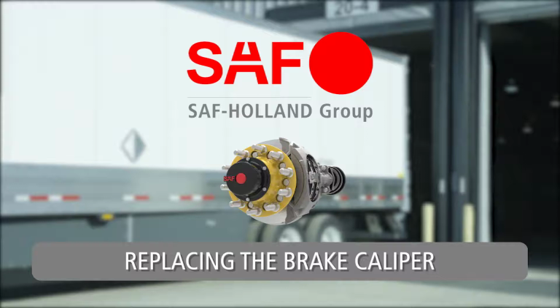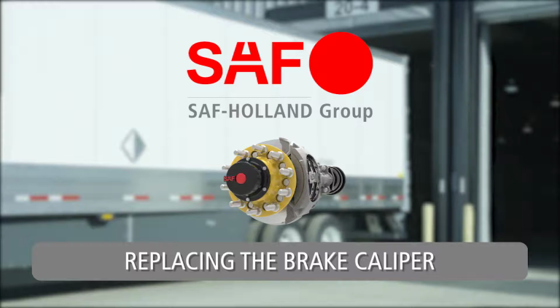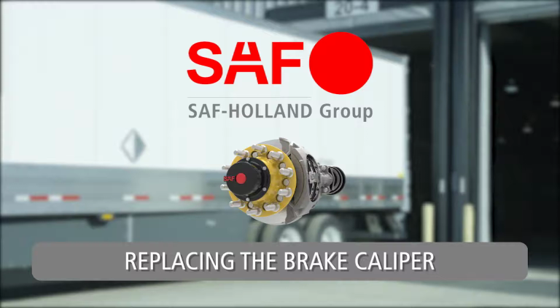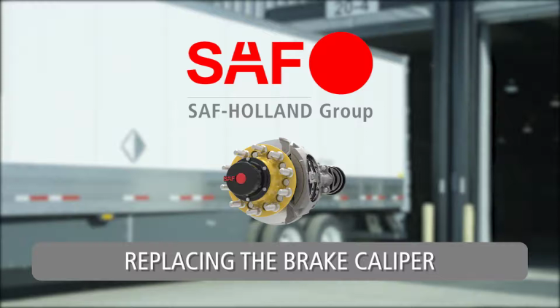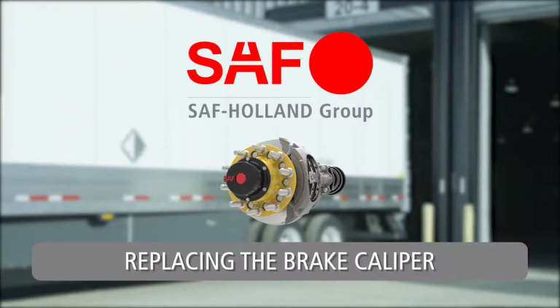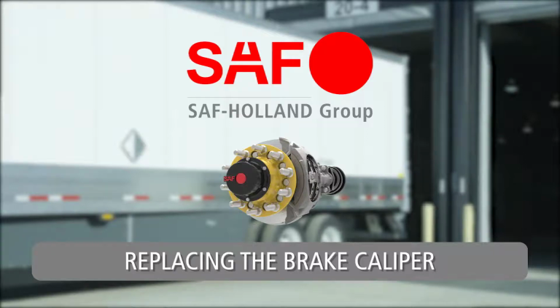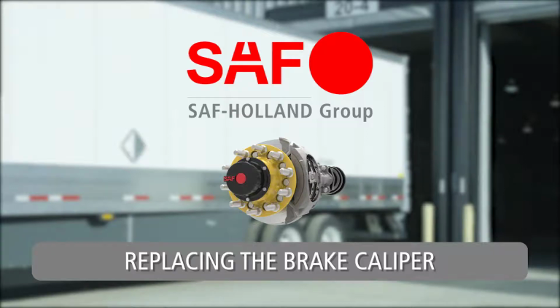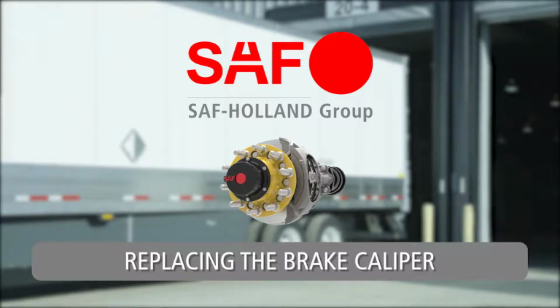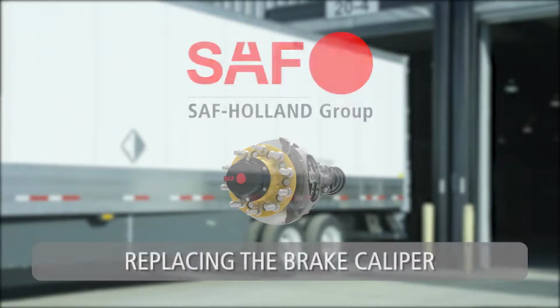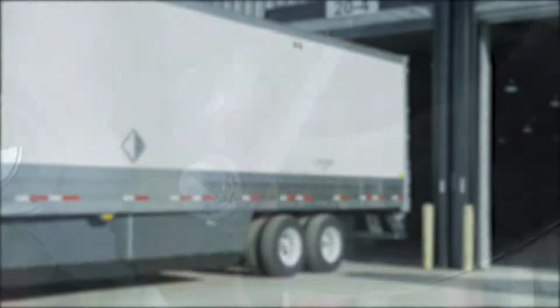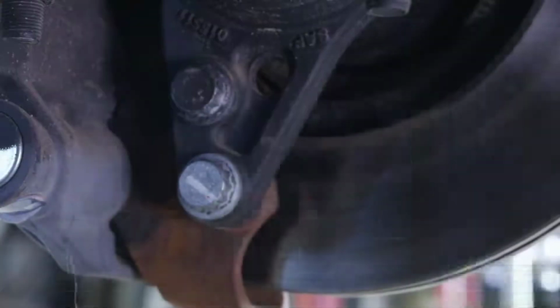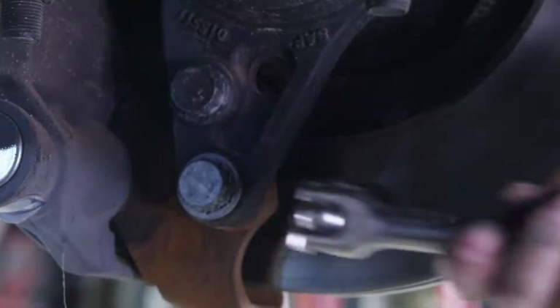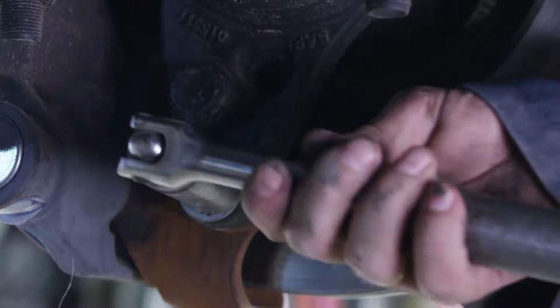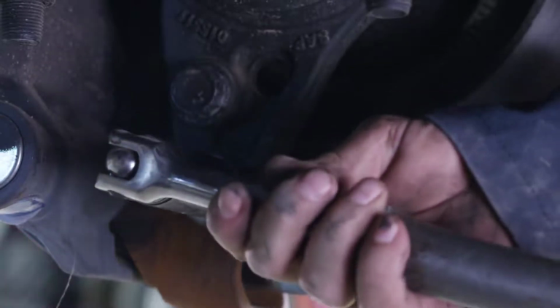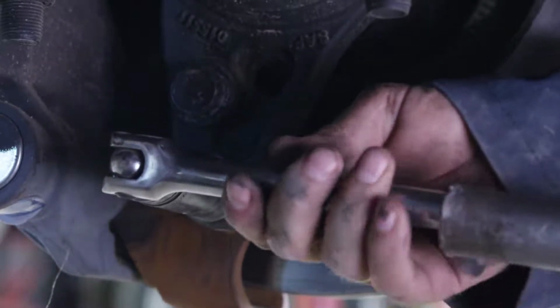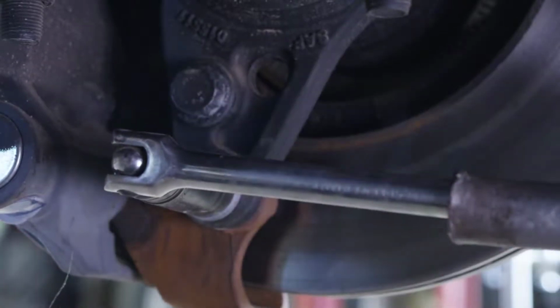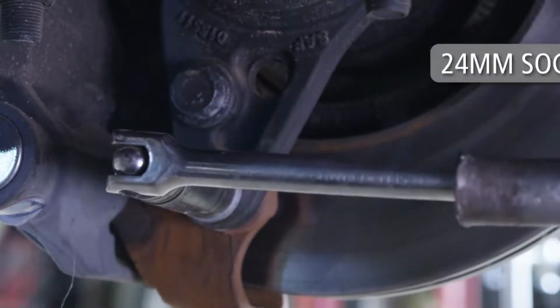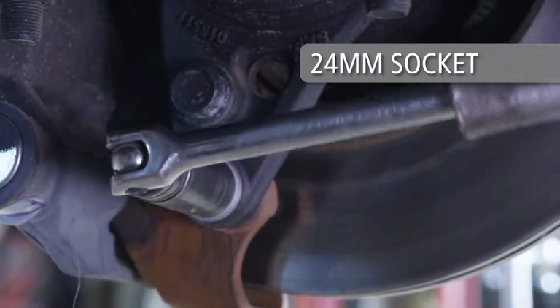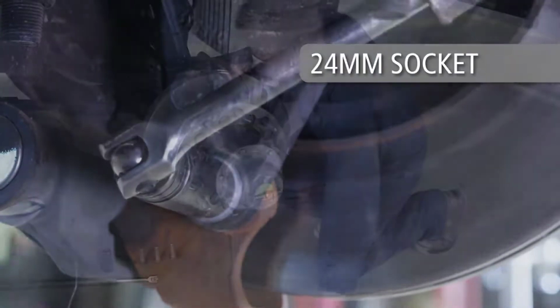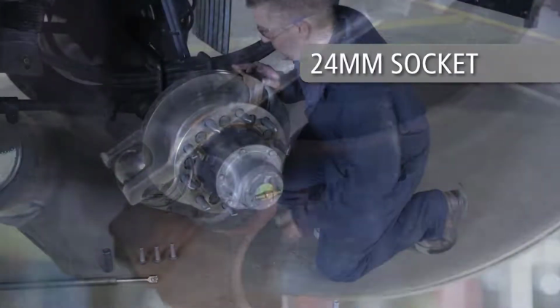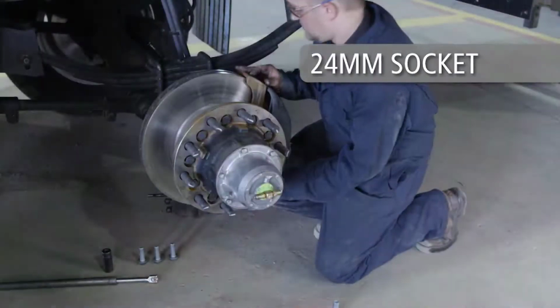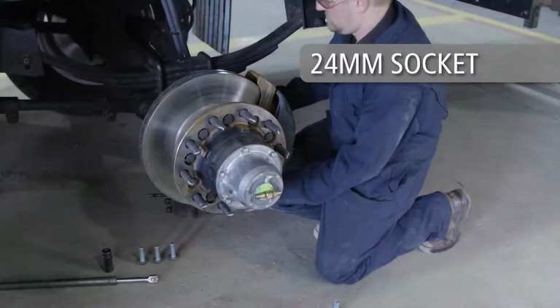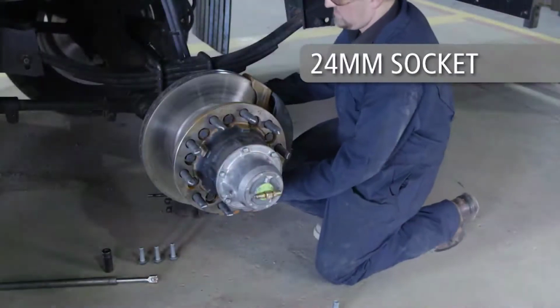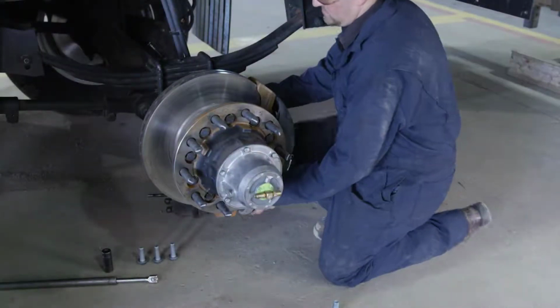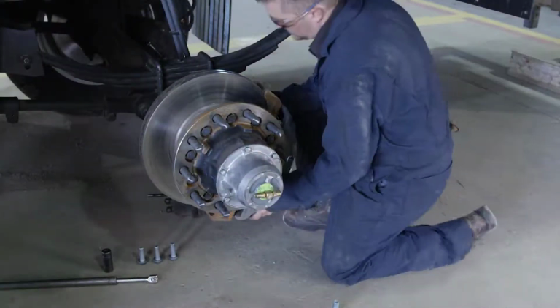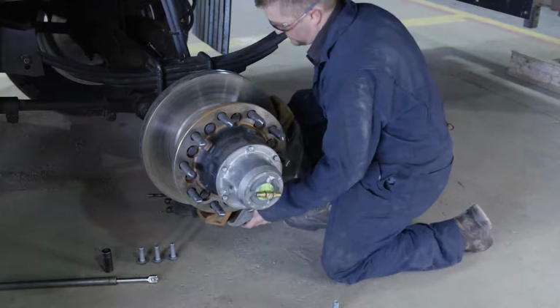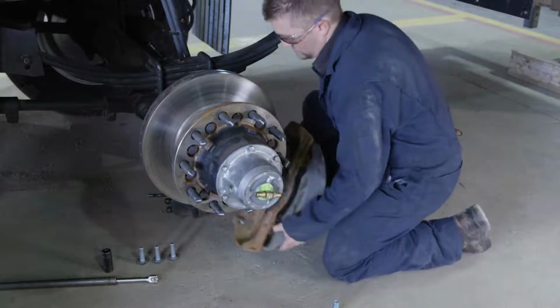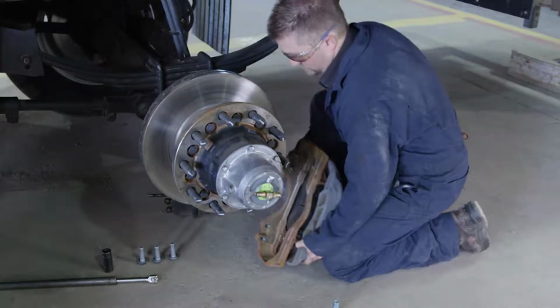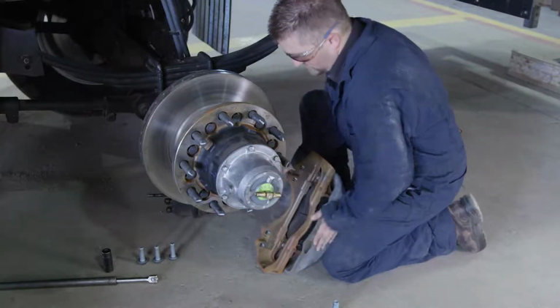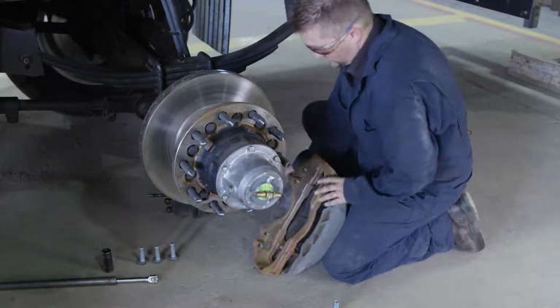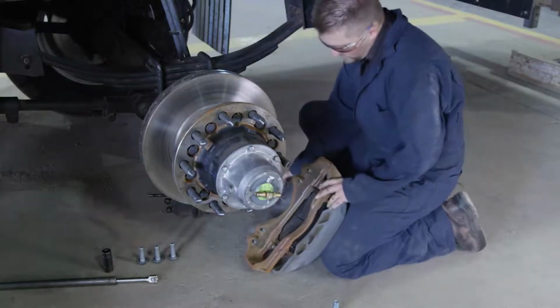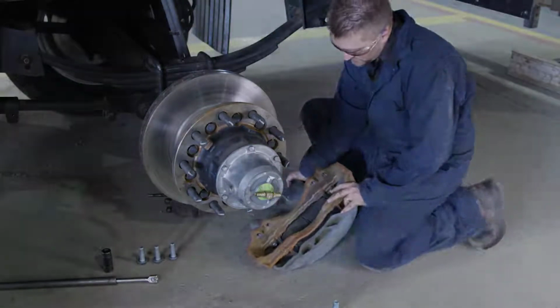Replacing the Brake Caliper. Remove the brake caliper from the brake spider by using a size 24 mm socket to loosen. Discard all four brake caliper bolts upon removal.